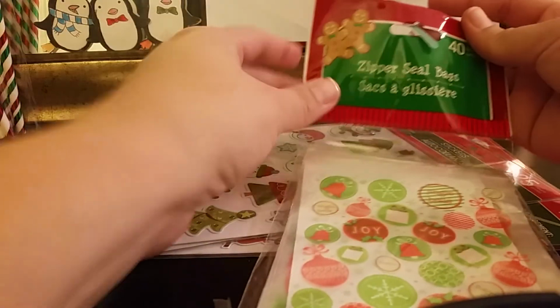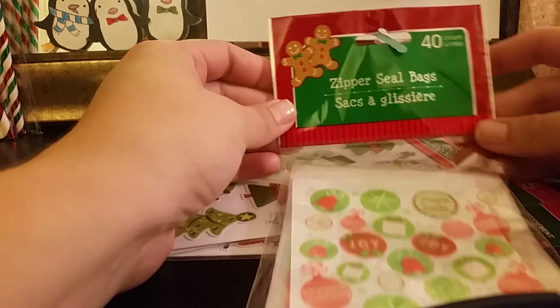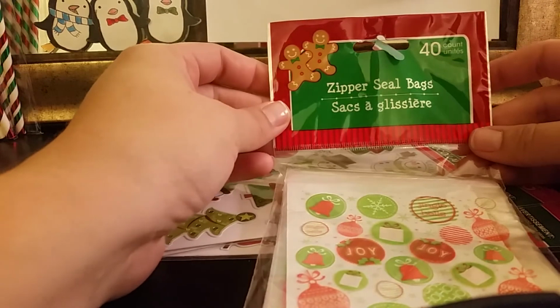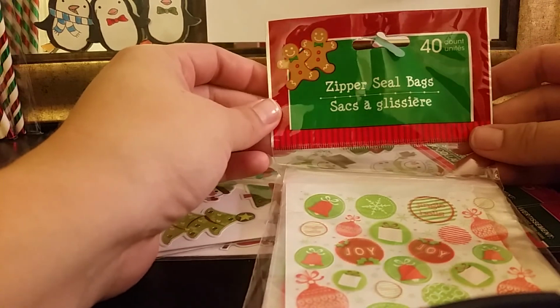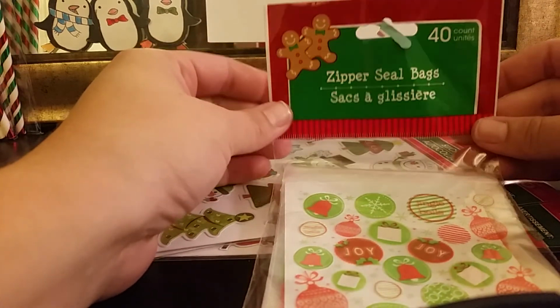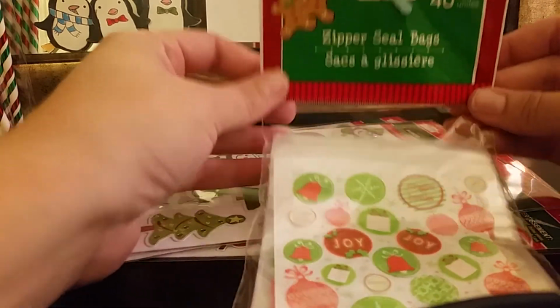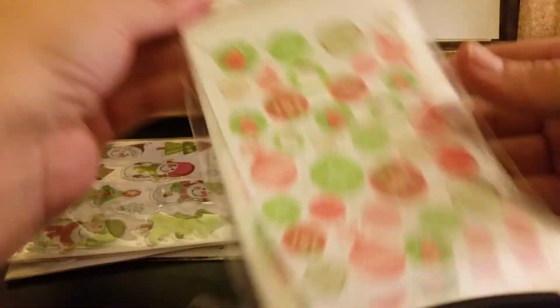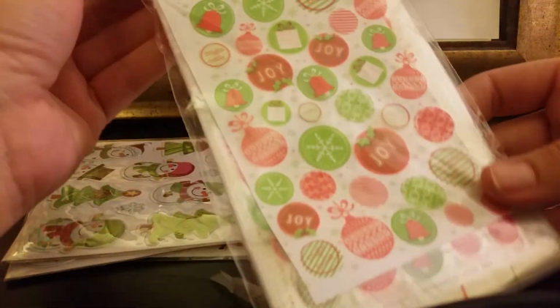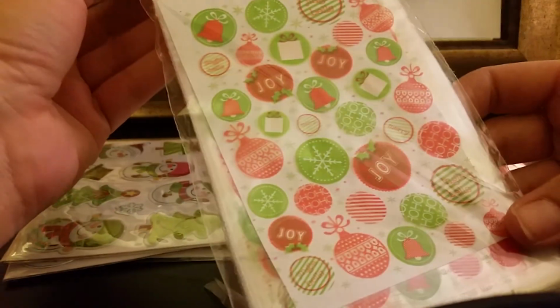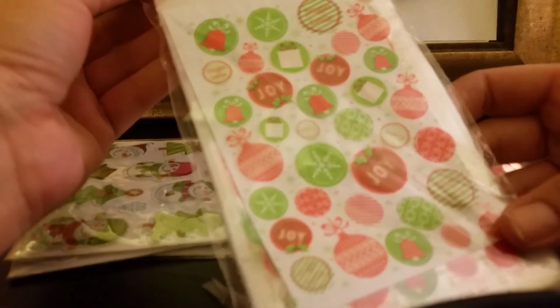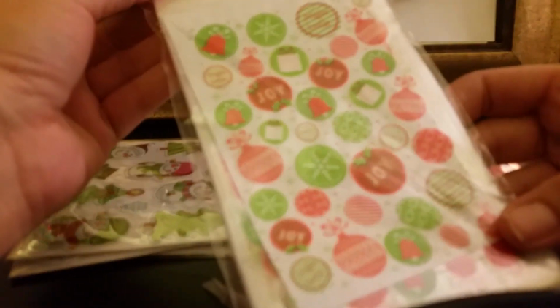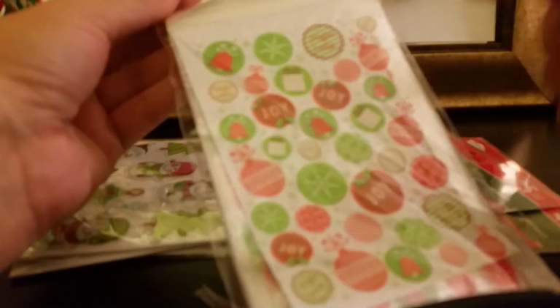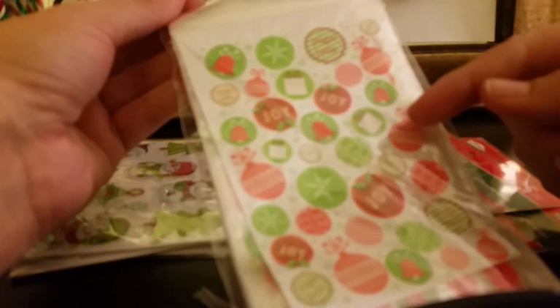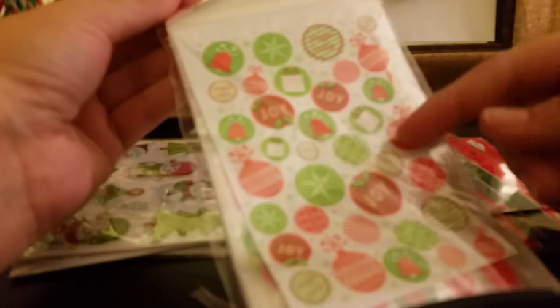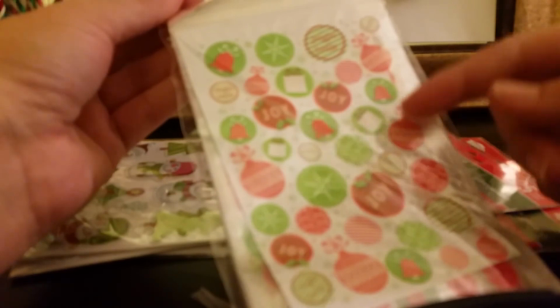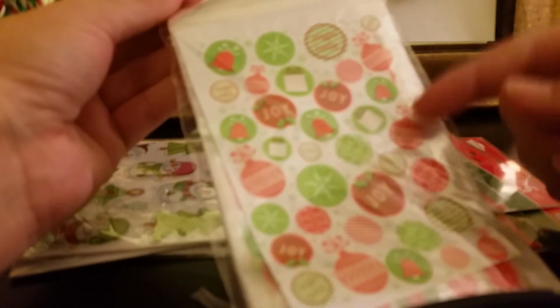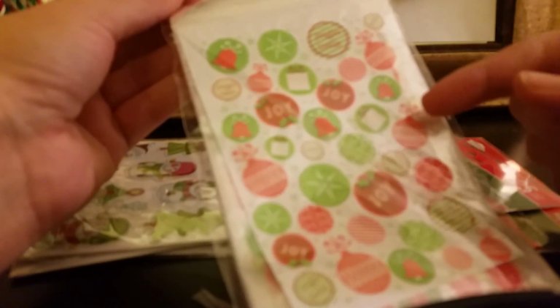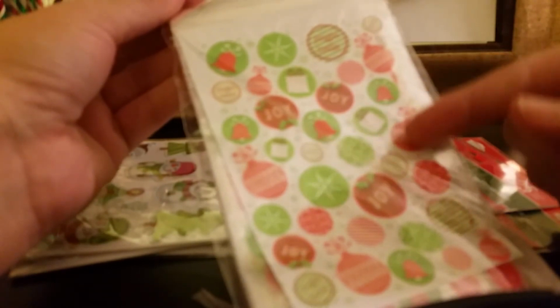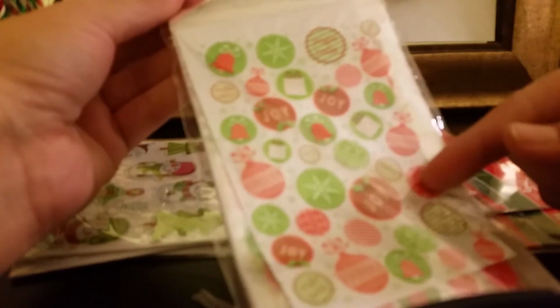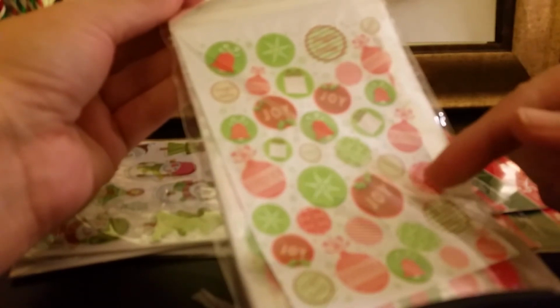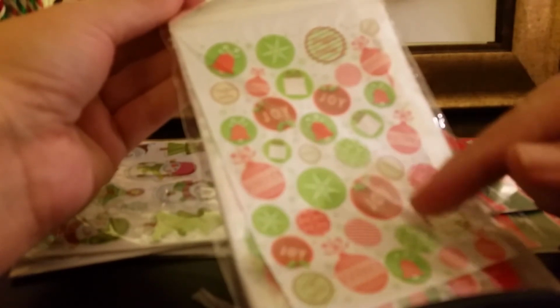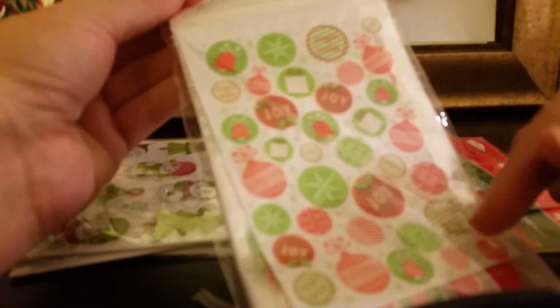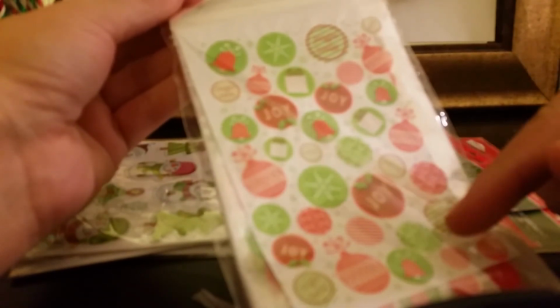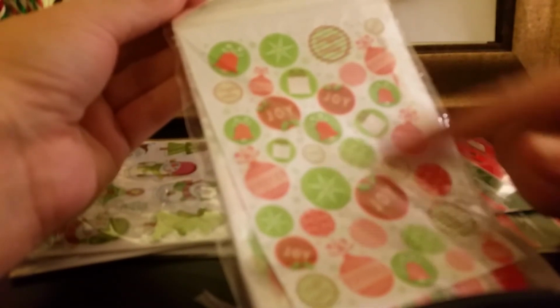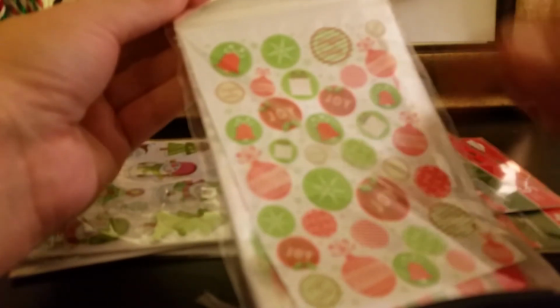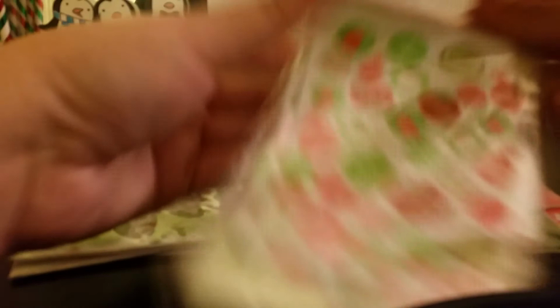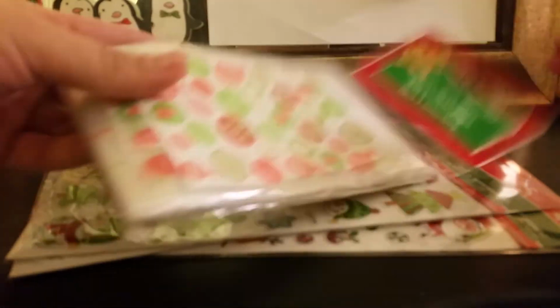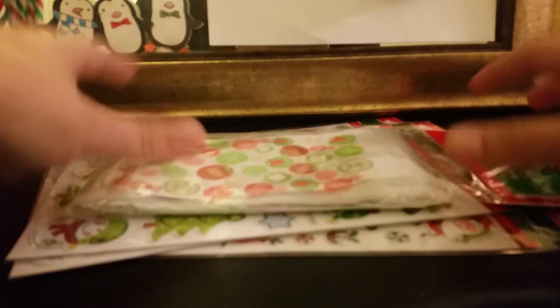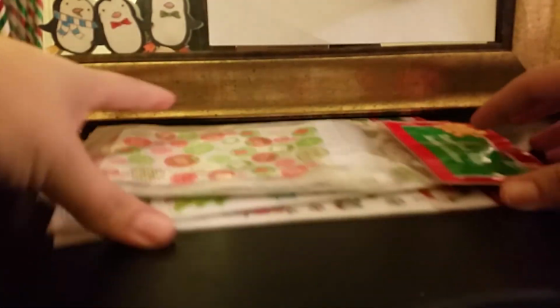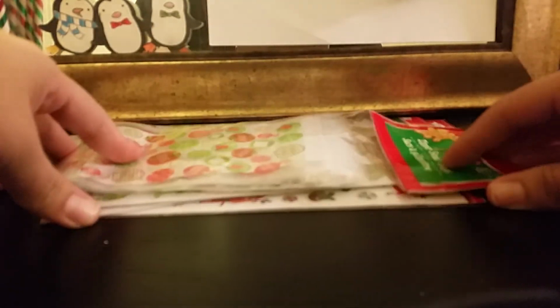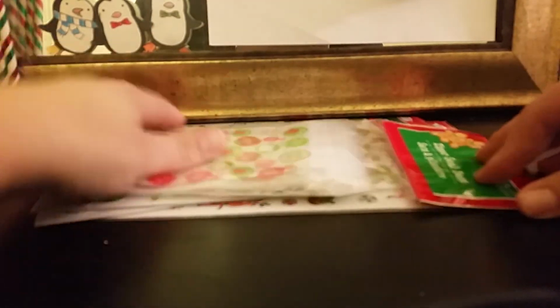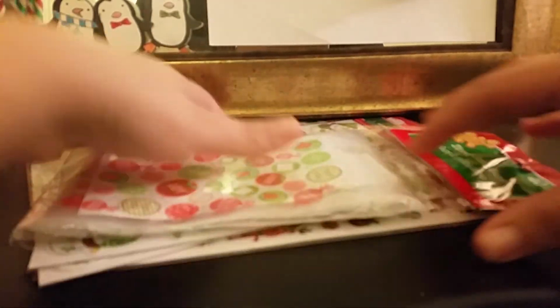These are the zip and seal bags — there are 40 in here. I got the ones that say 'joy' because I got the paper ones last time, and these are the same pattern as those, so I wanted them to kind of match for what I'm going to be using them for.